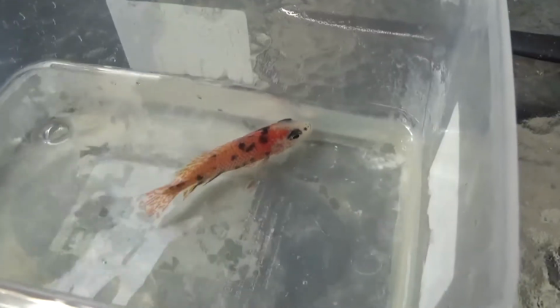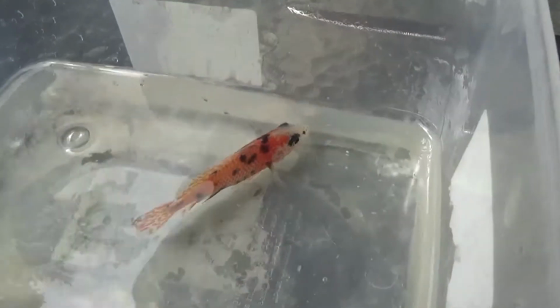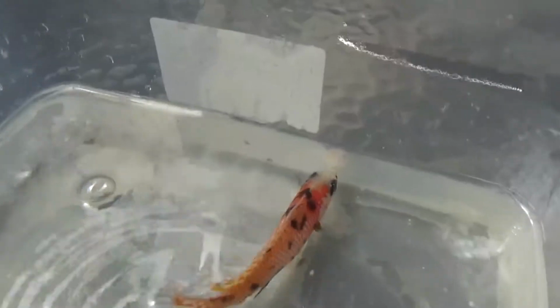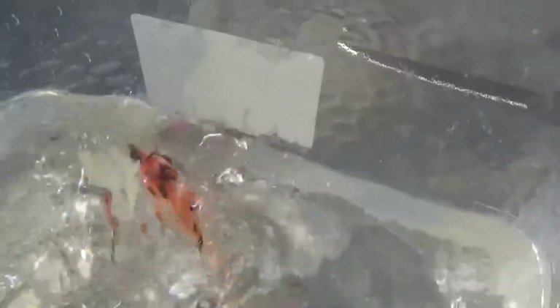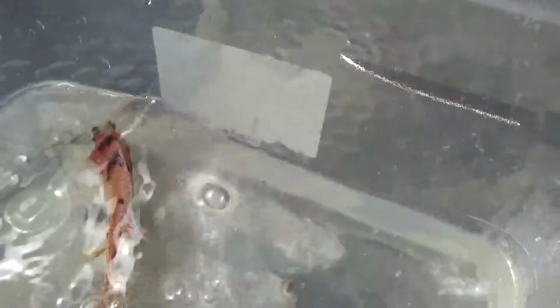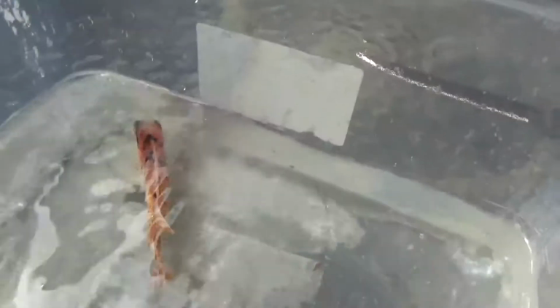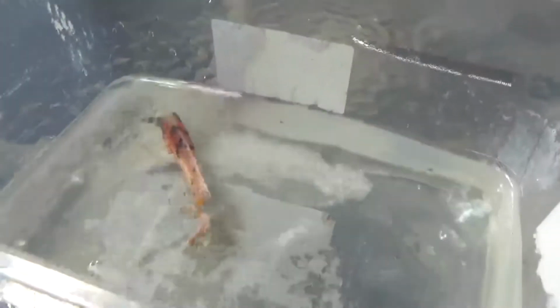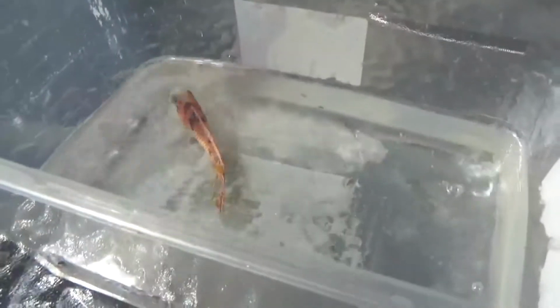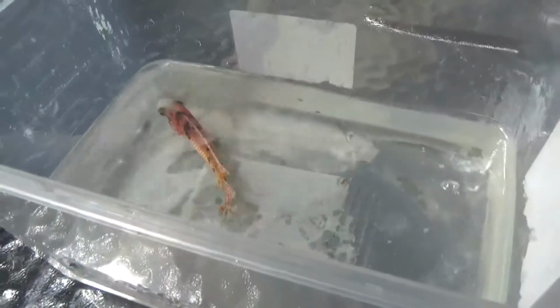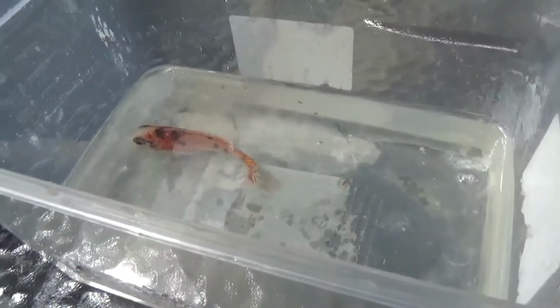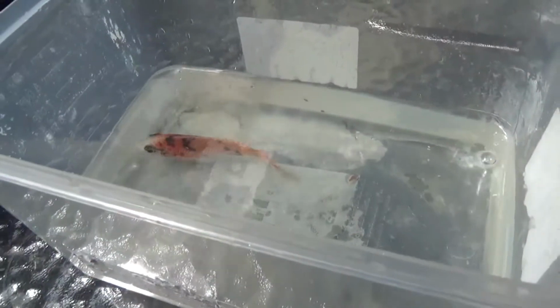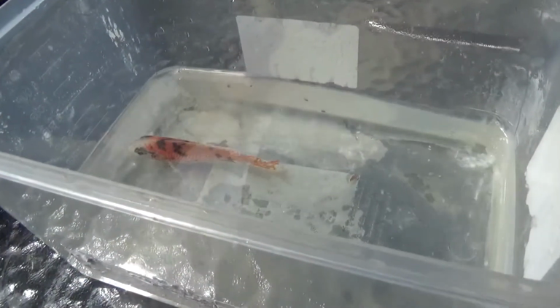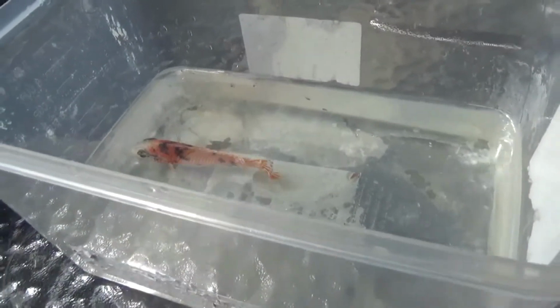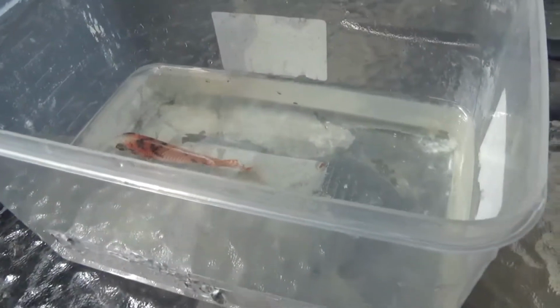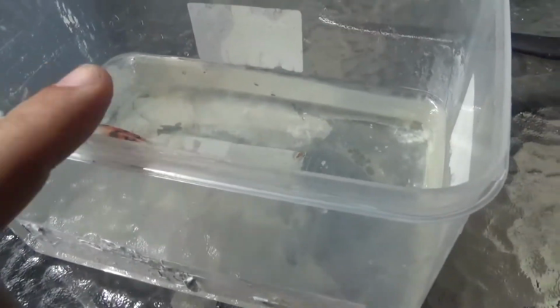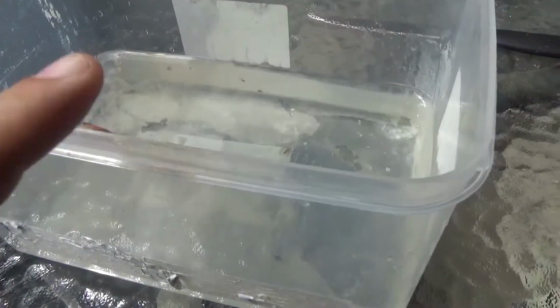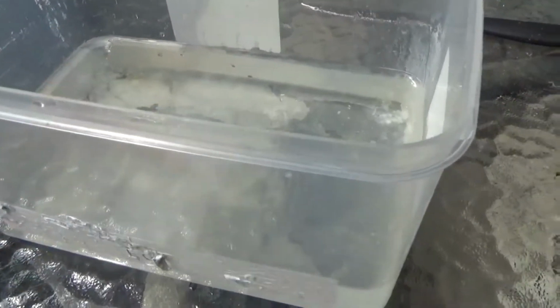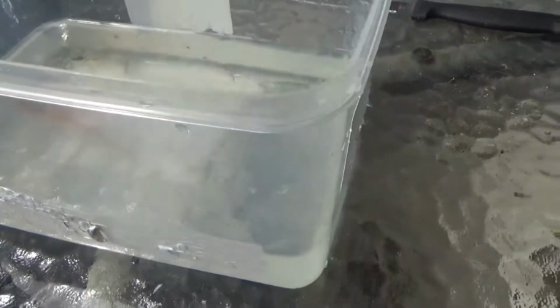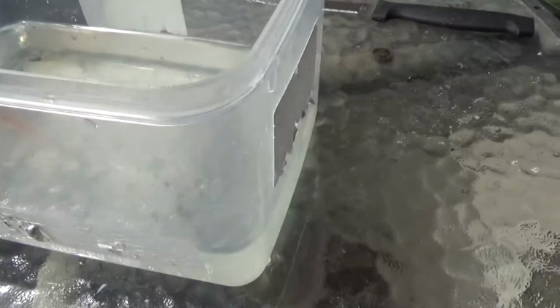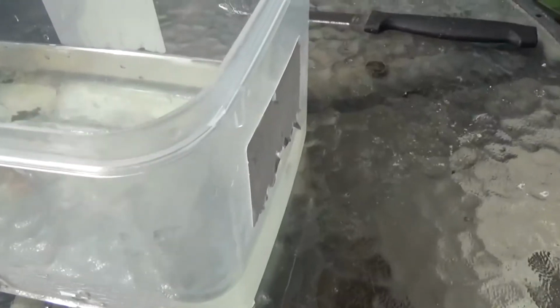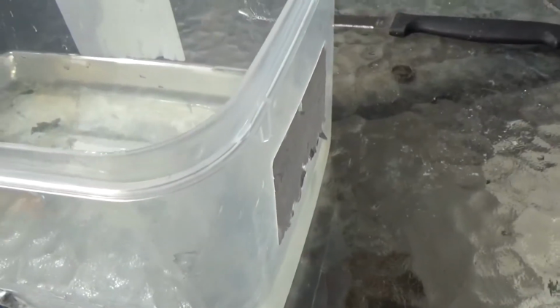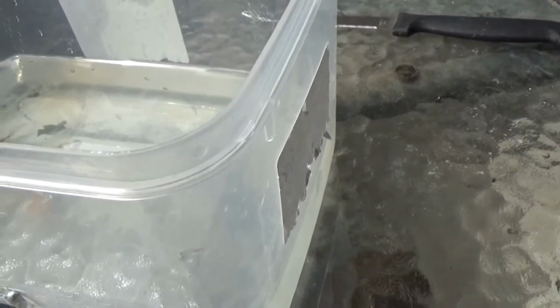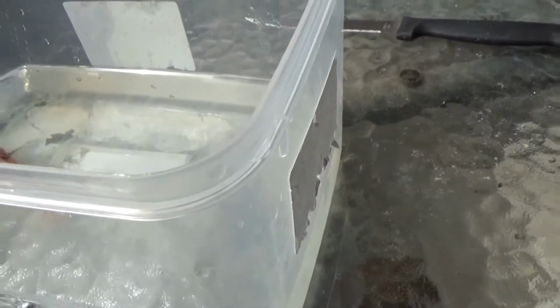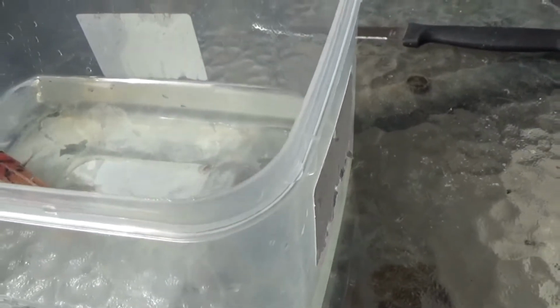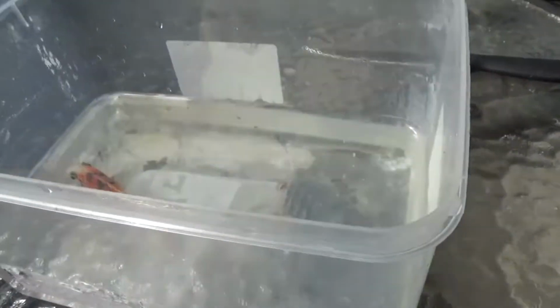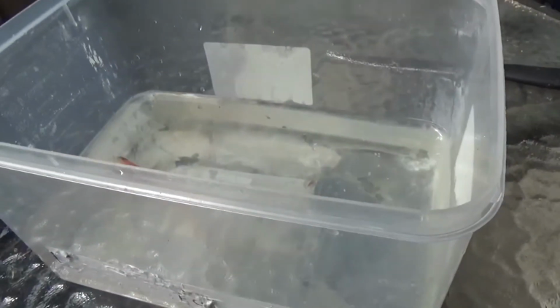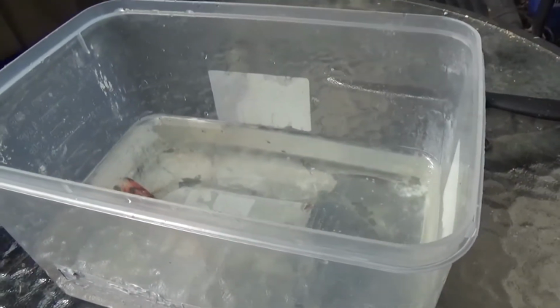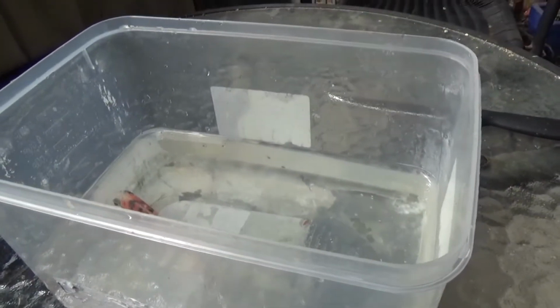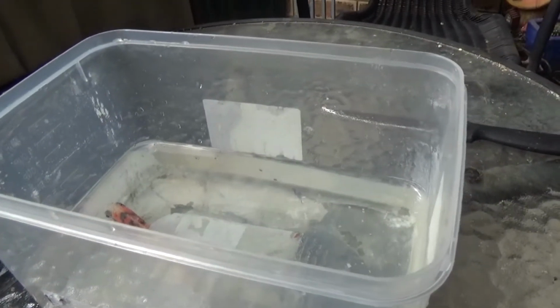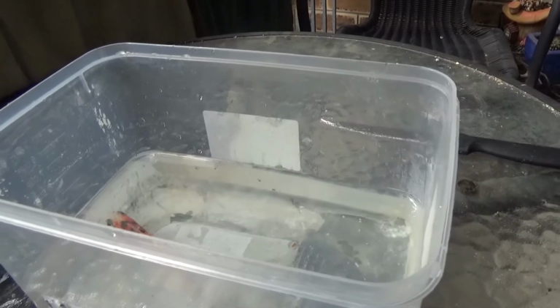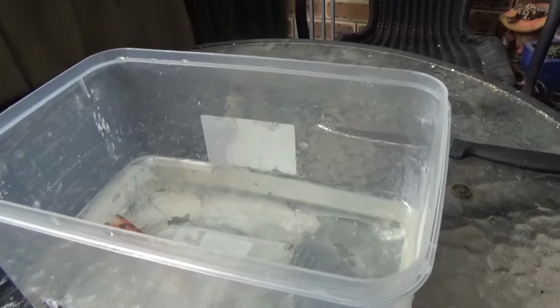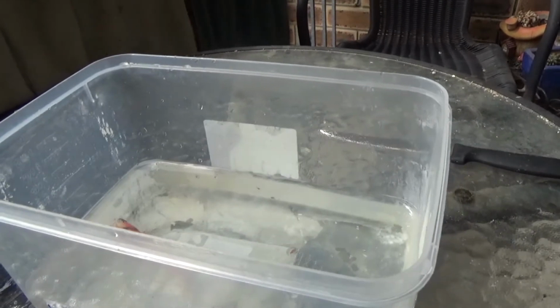So here he is. Hopefully he doesn't splash around too much. What I'm going to do is slowly add aquarium water to this container. This container is only about 25% full. Alright, let's get him home.